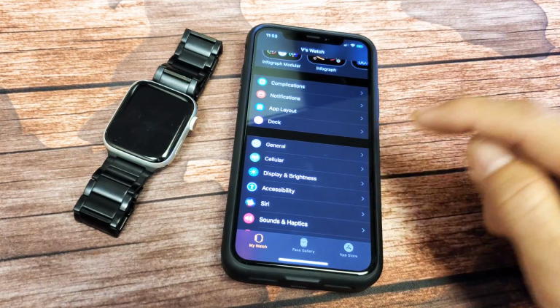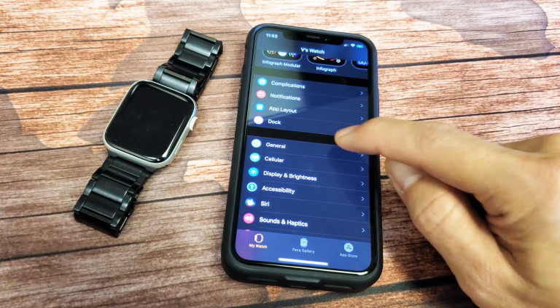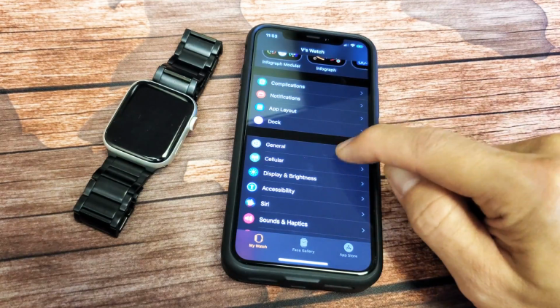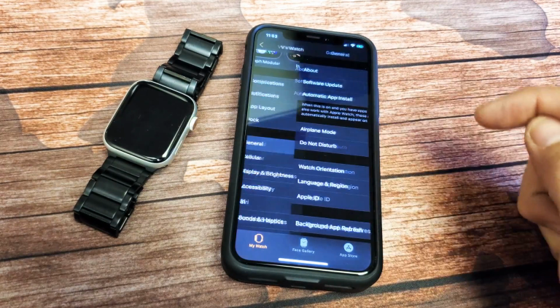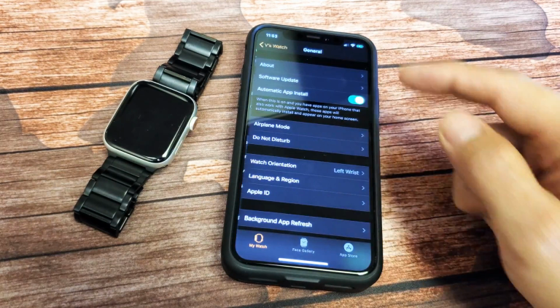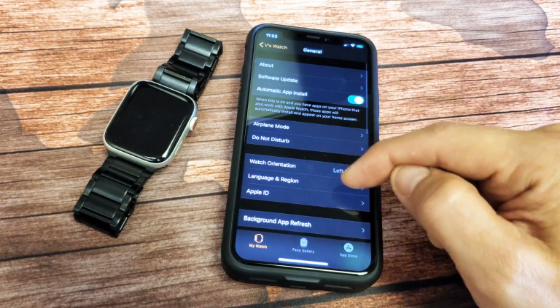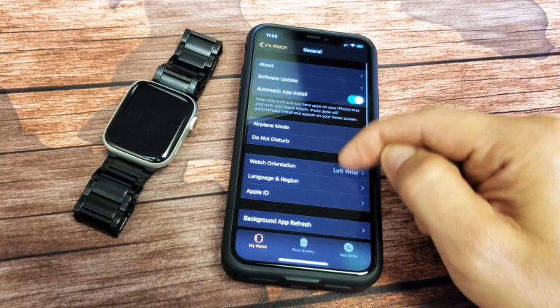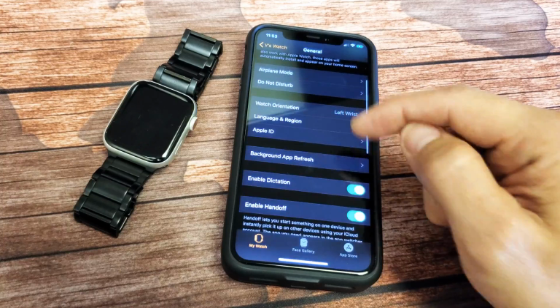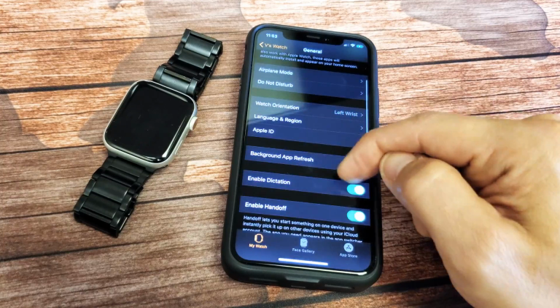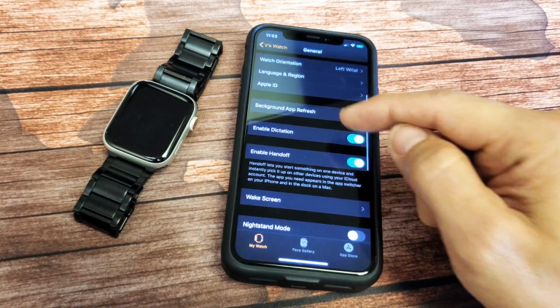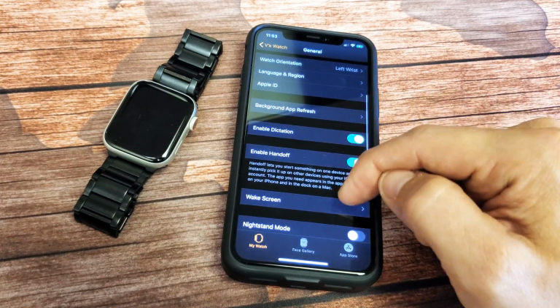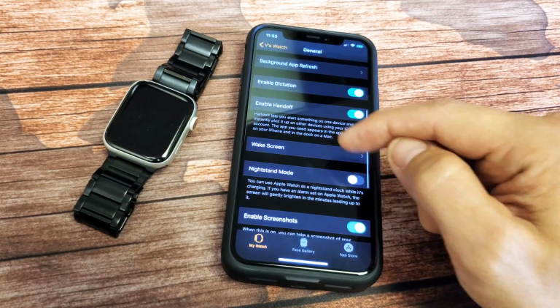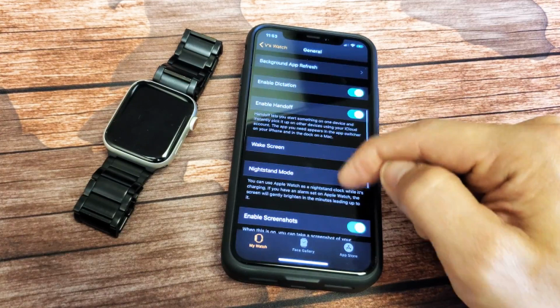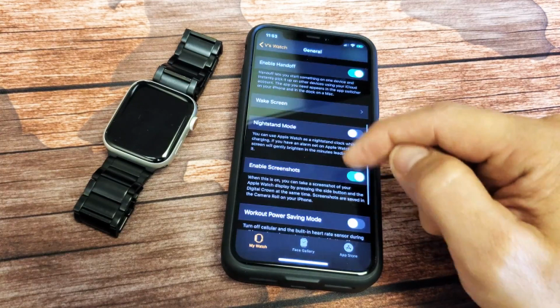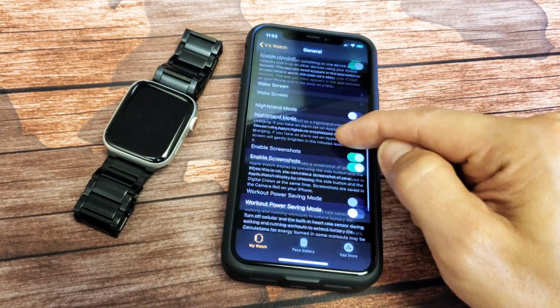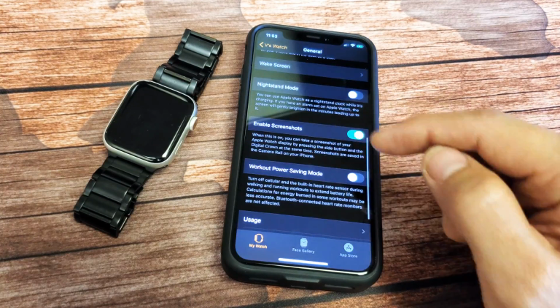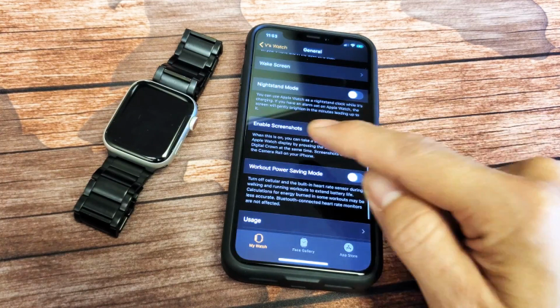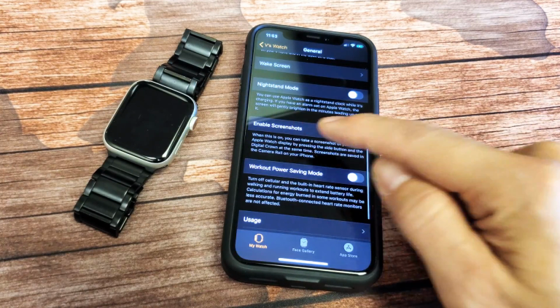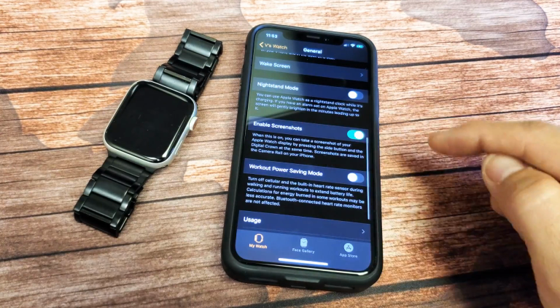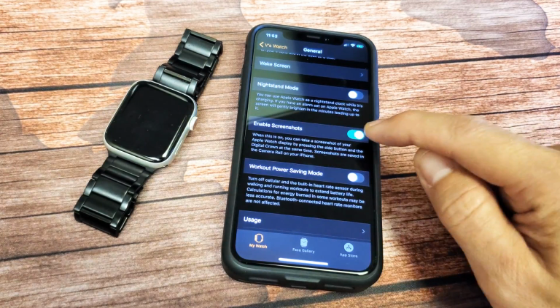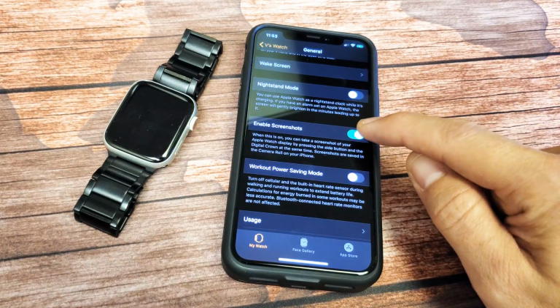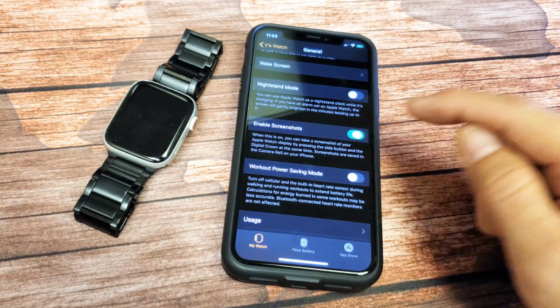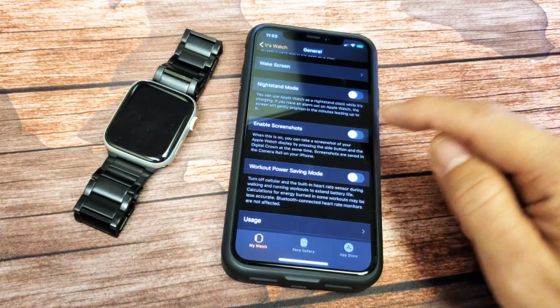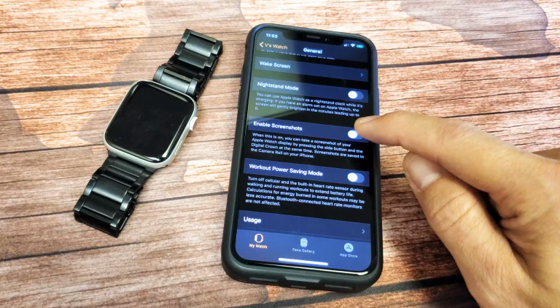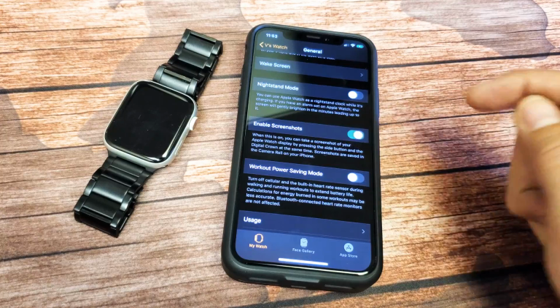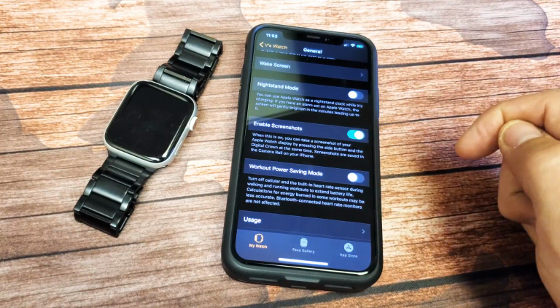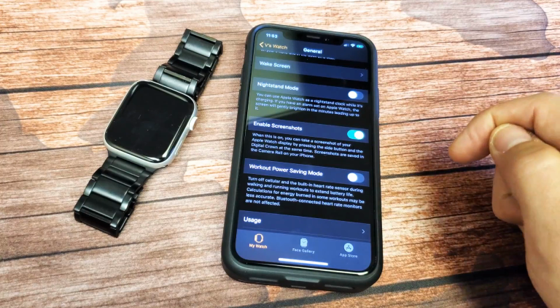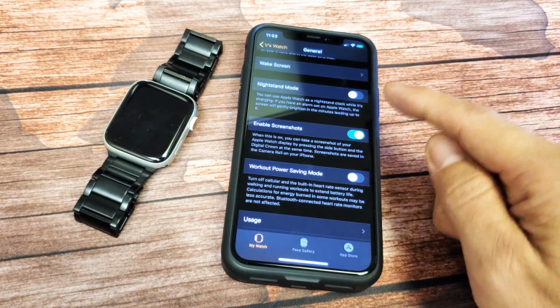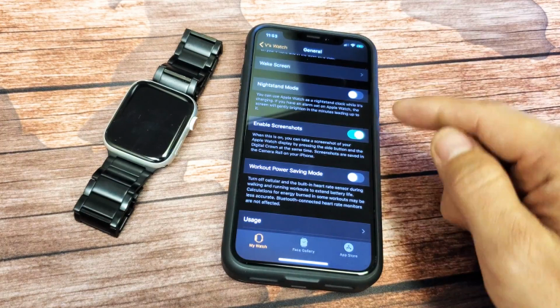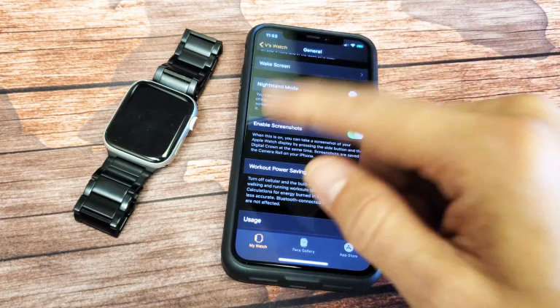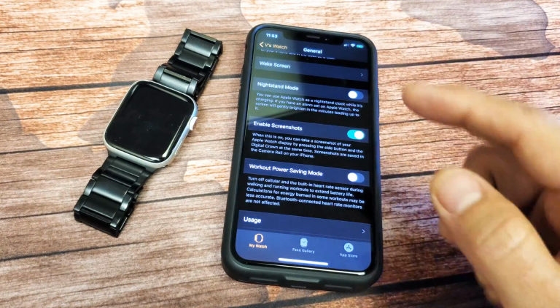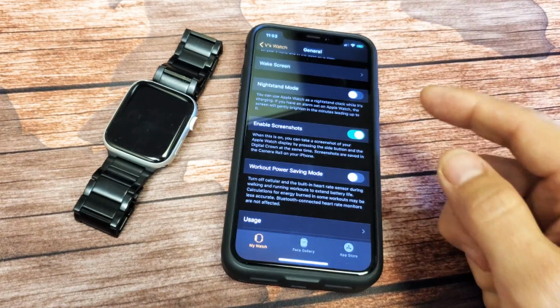Tap on General, then scroll down and look for where it says 'Enable Screenshots.' Make sure this toggle is turned on.